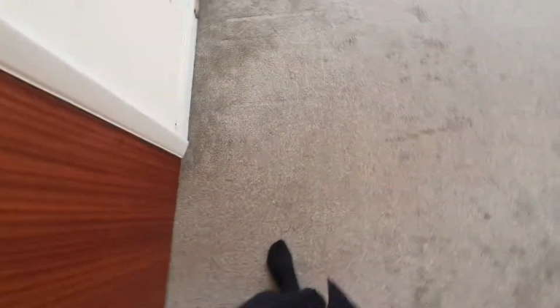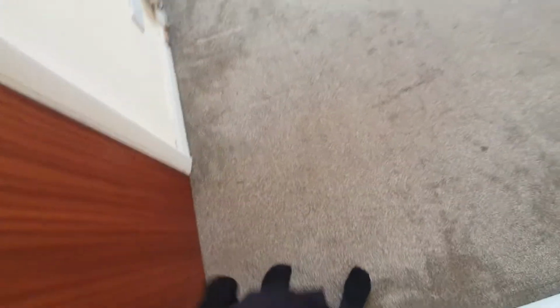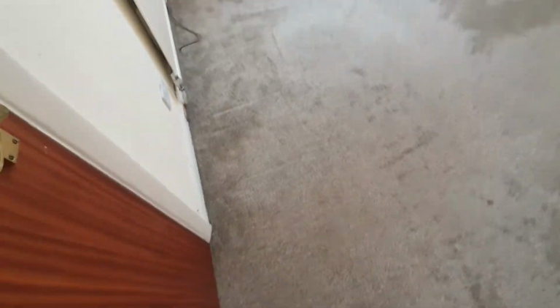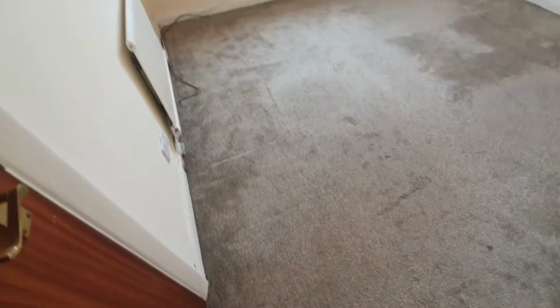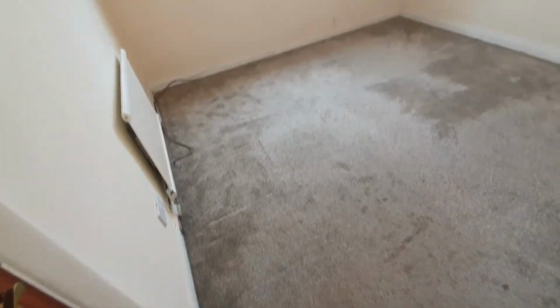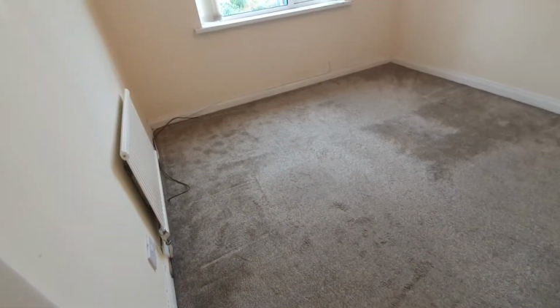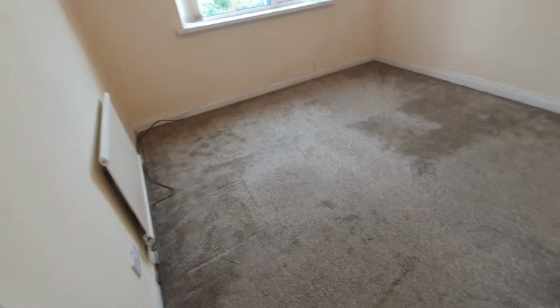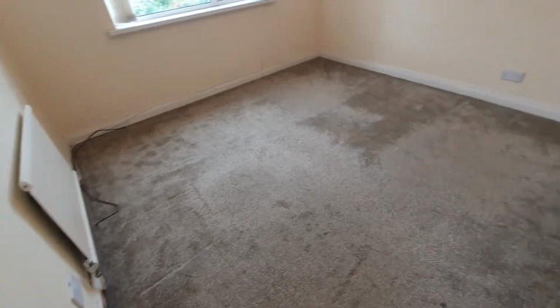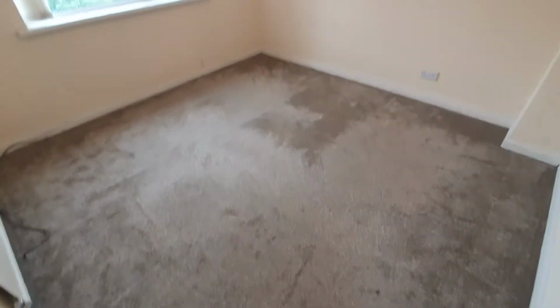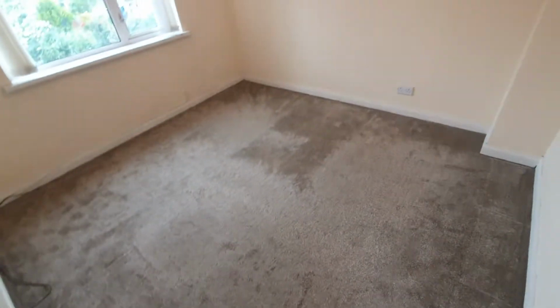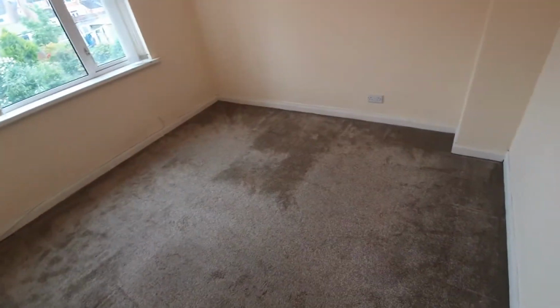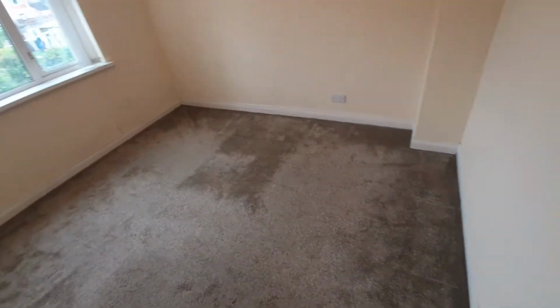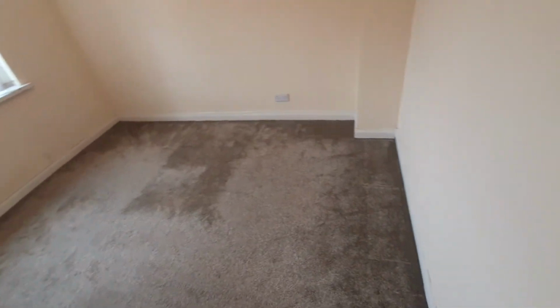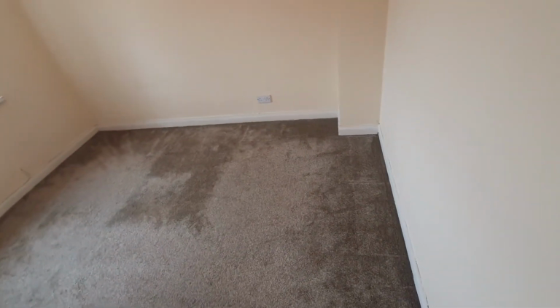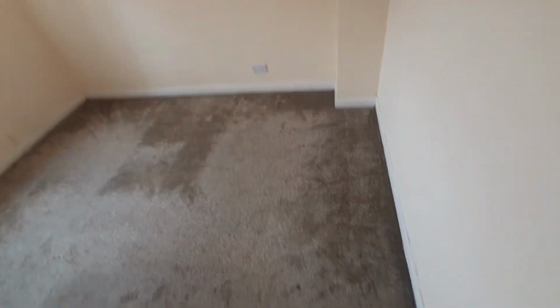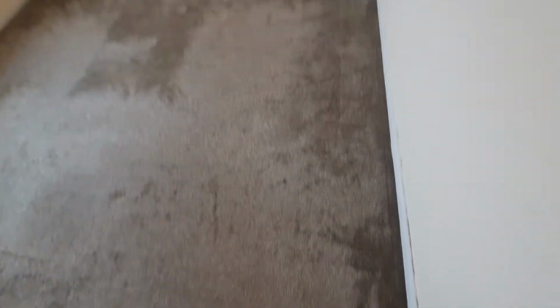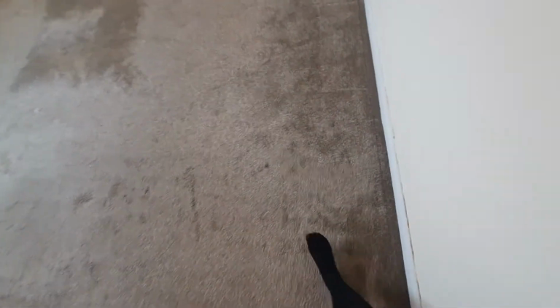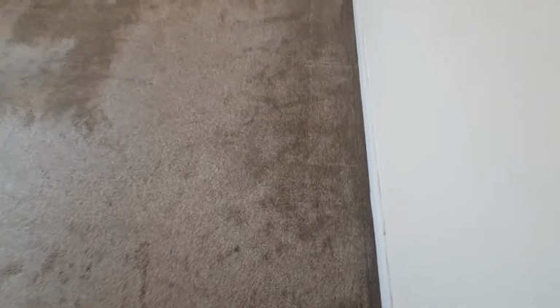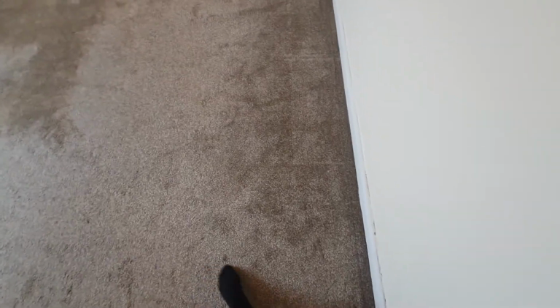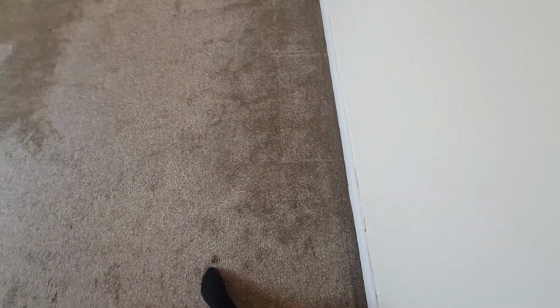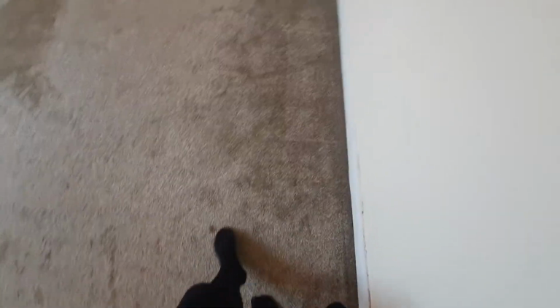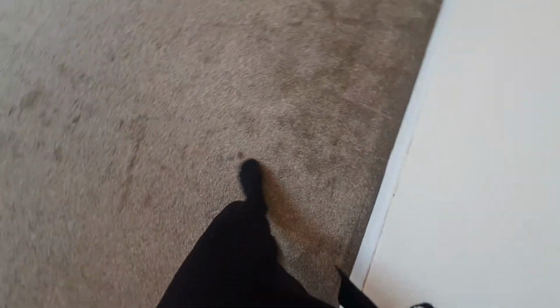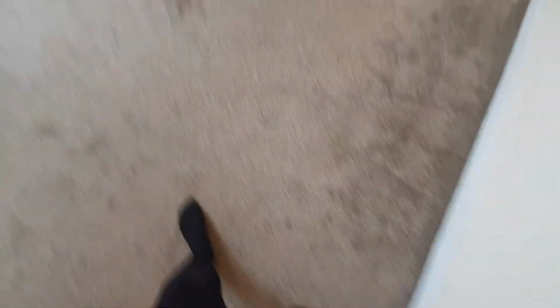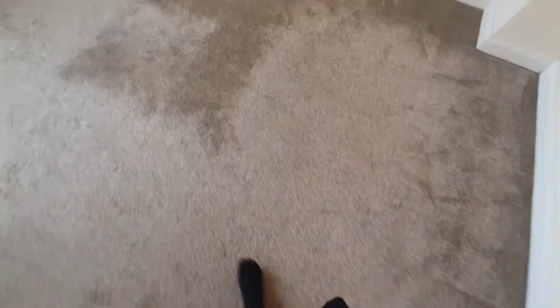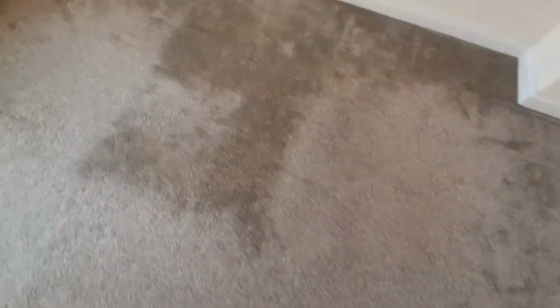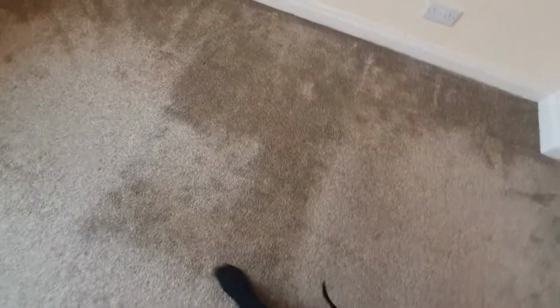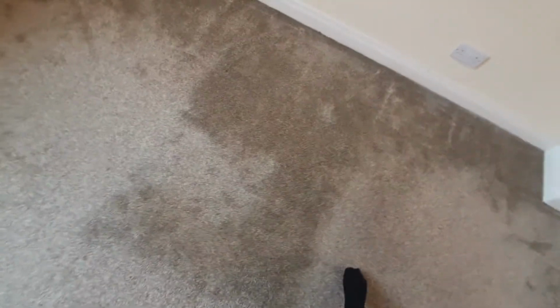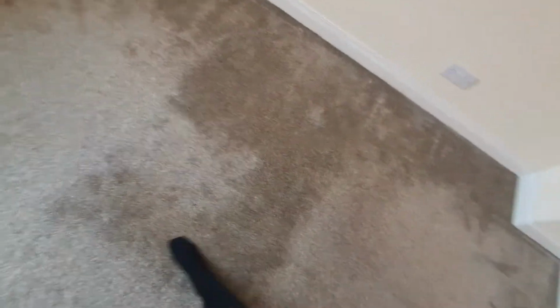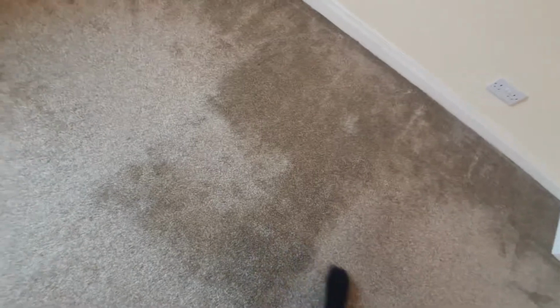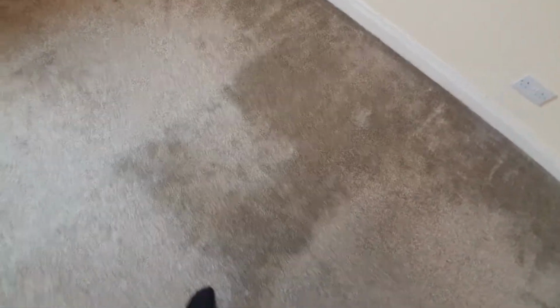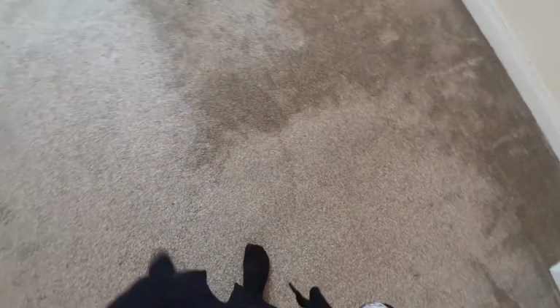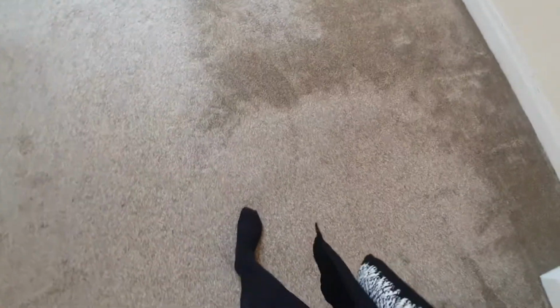The flooring is carpet and it's all been hoovered. That area is clean - it's not a stain - and that section is all clean as well.